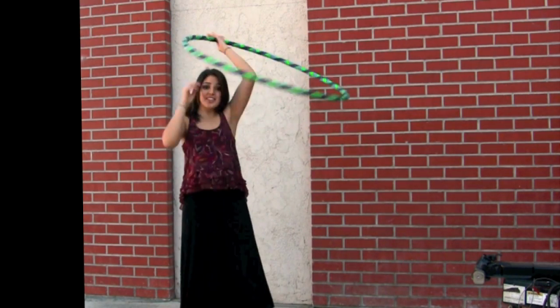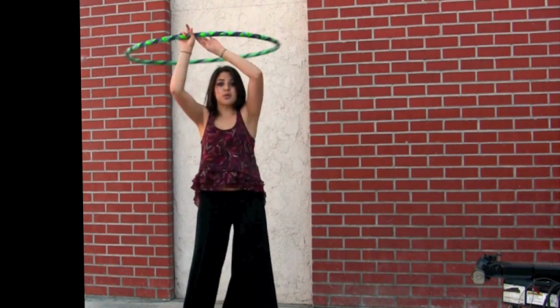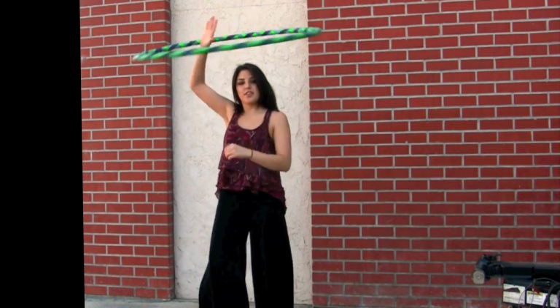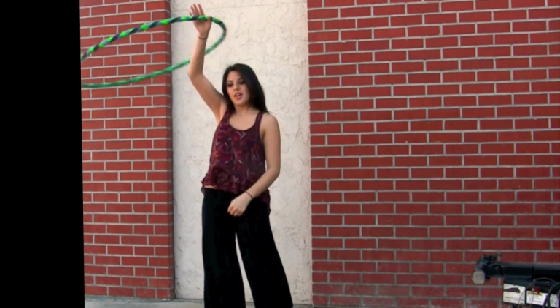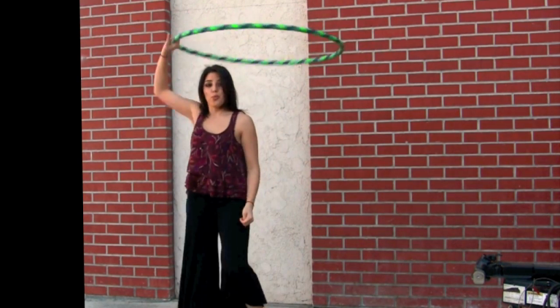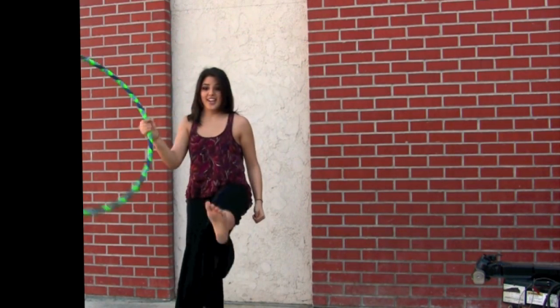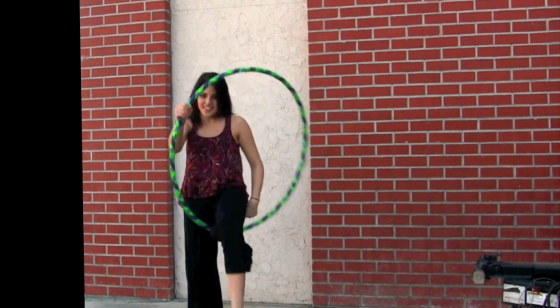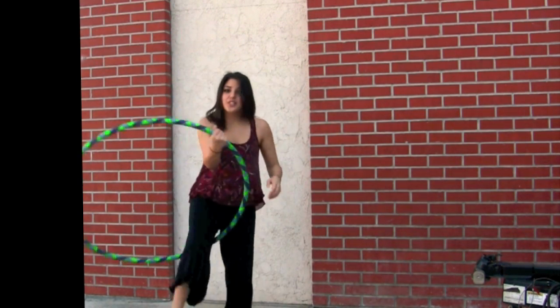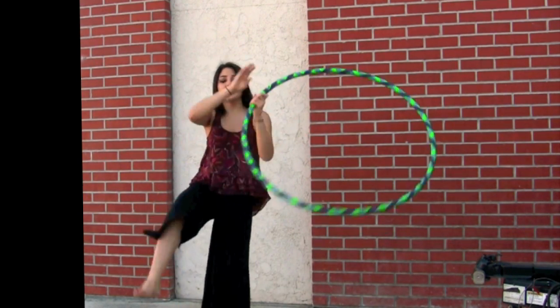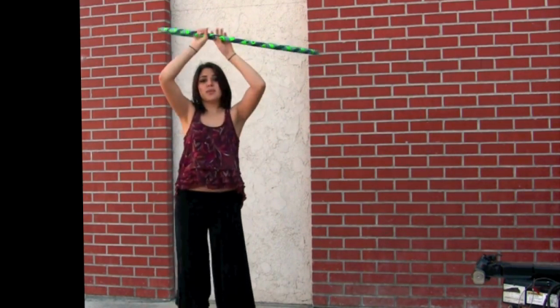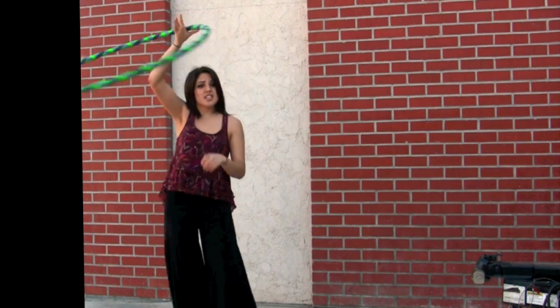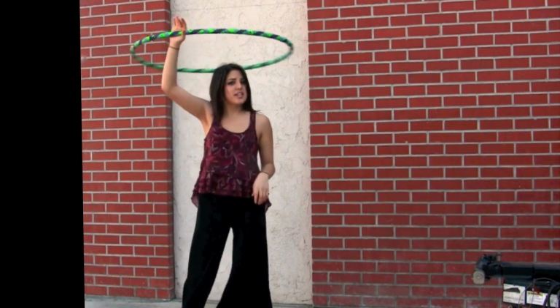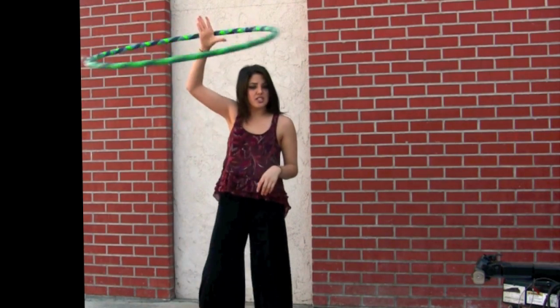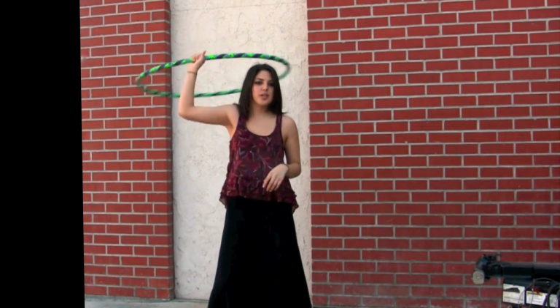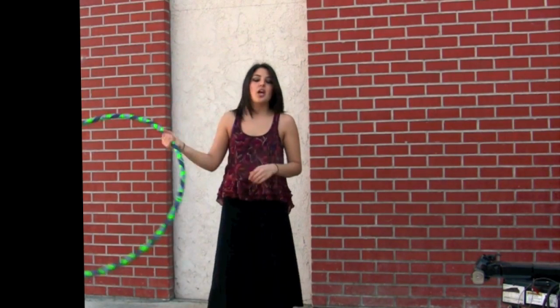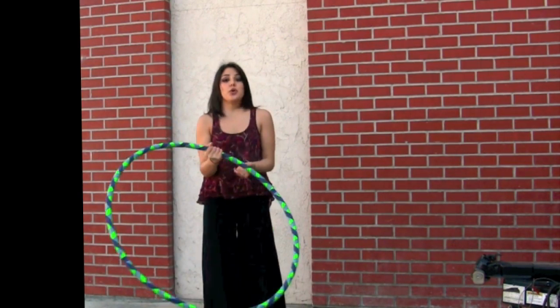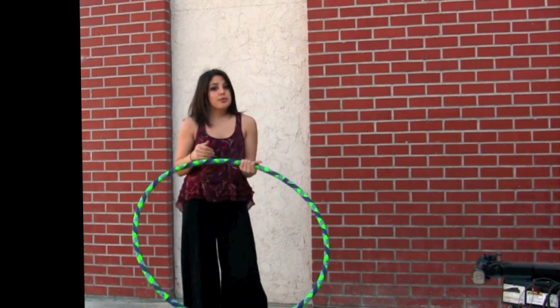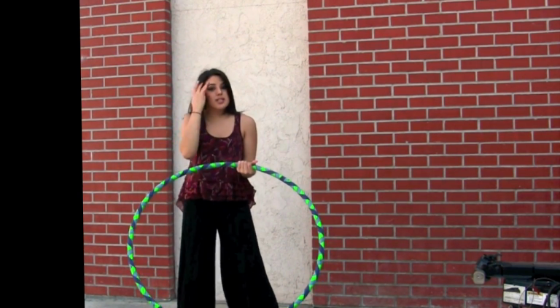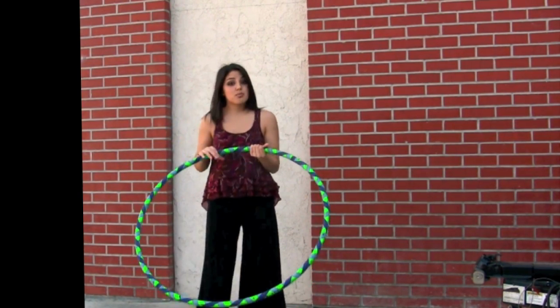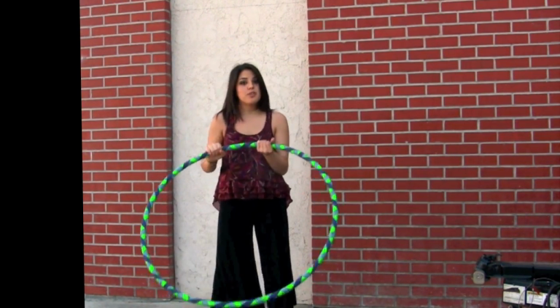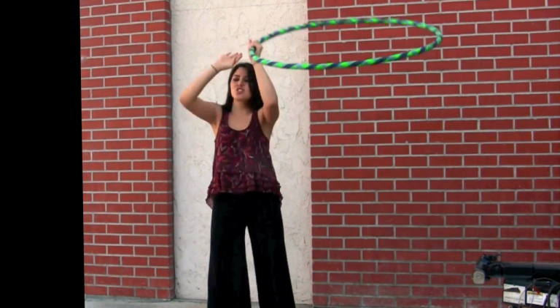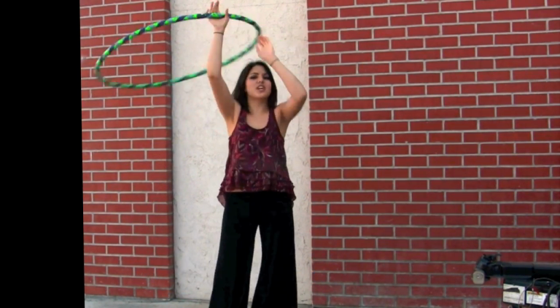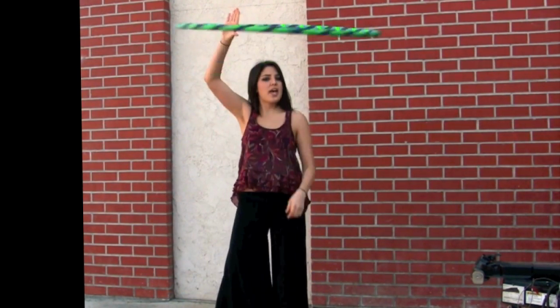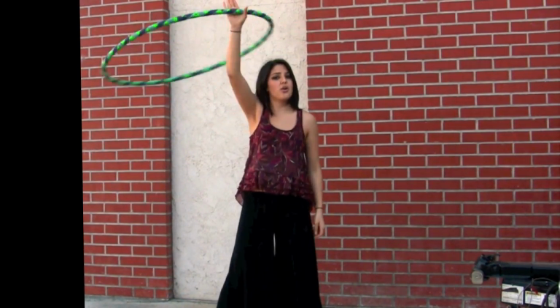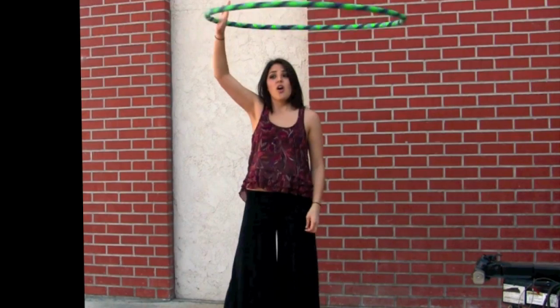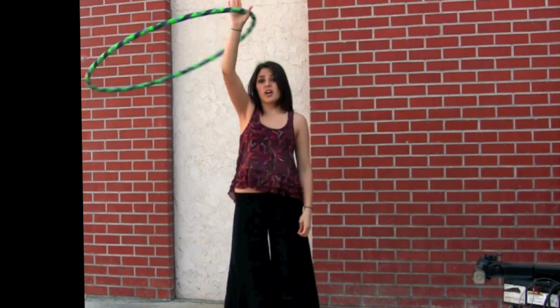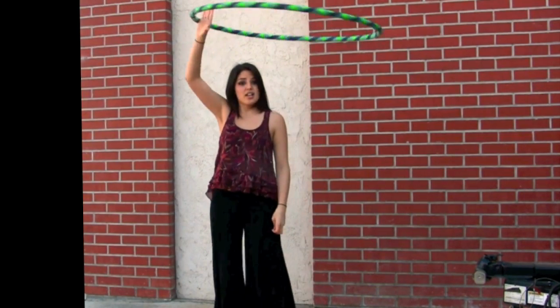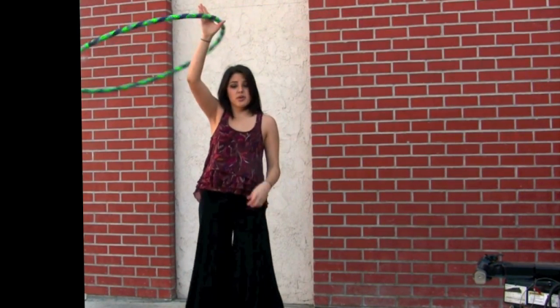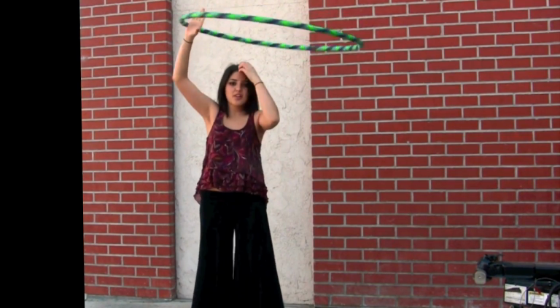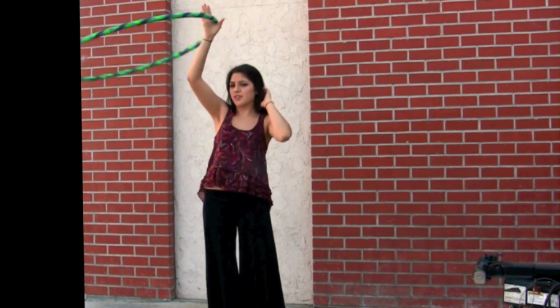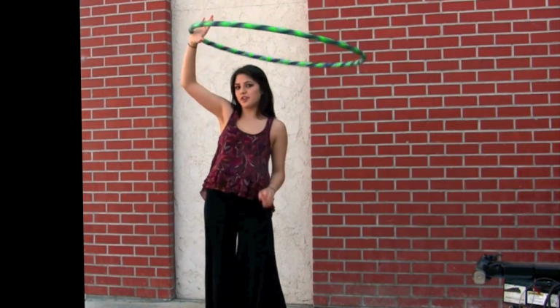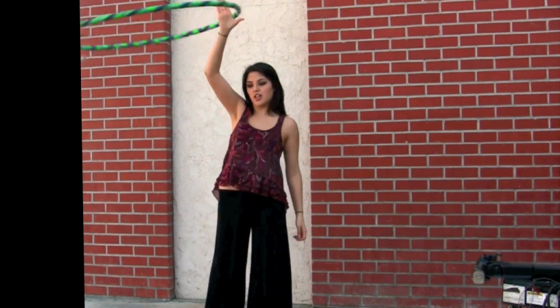This move right here is really easy because even beginners can do it. The only prerequisite to this move is to just learn how to do a halo or a lasso, whatever you prefer to call it.